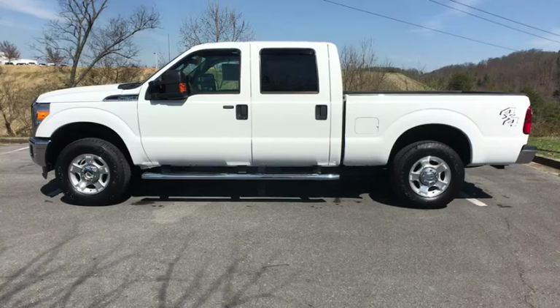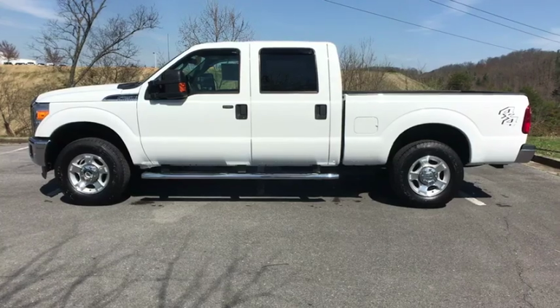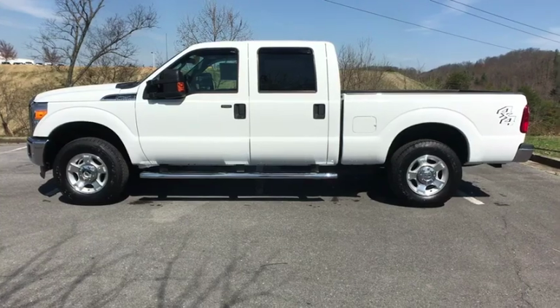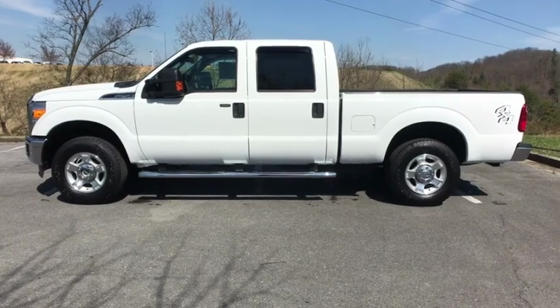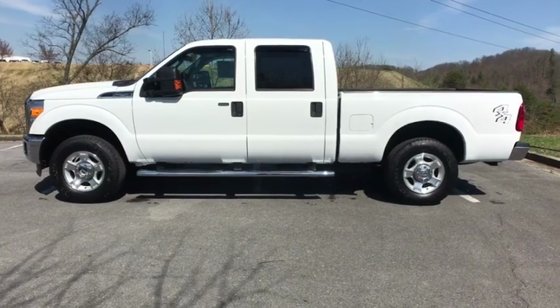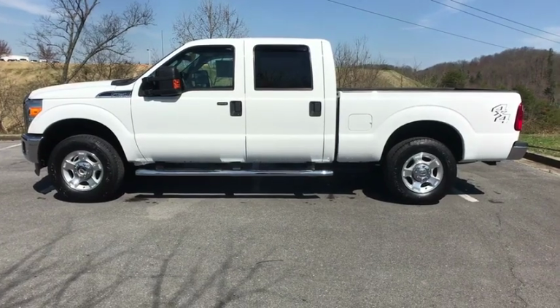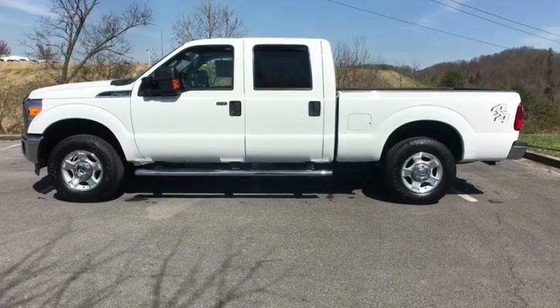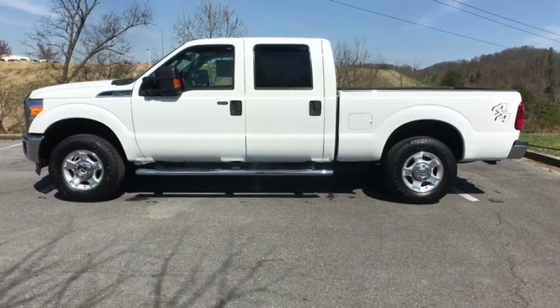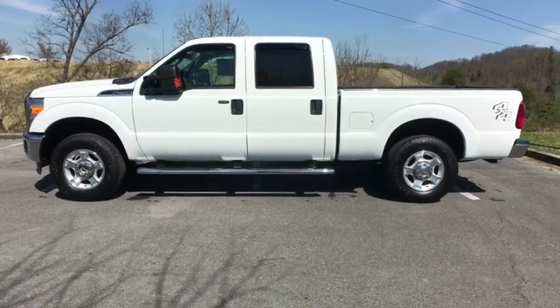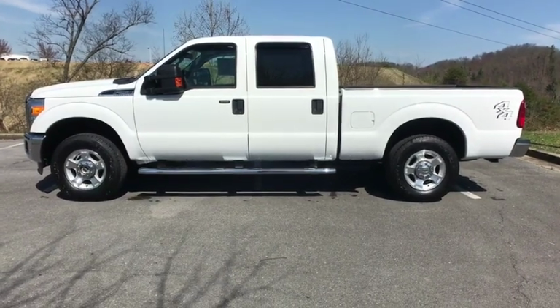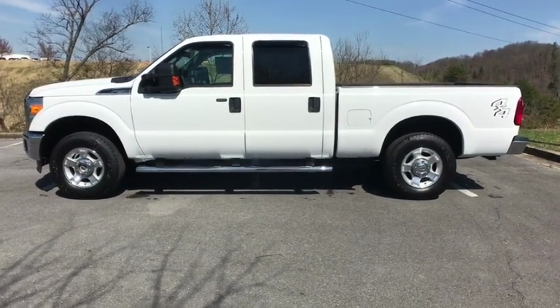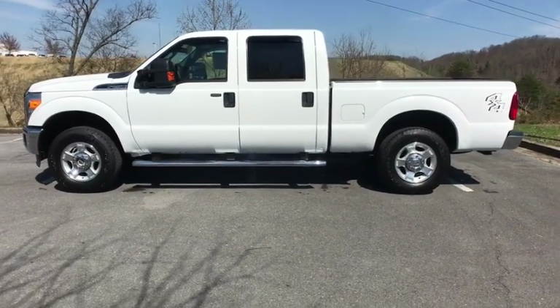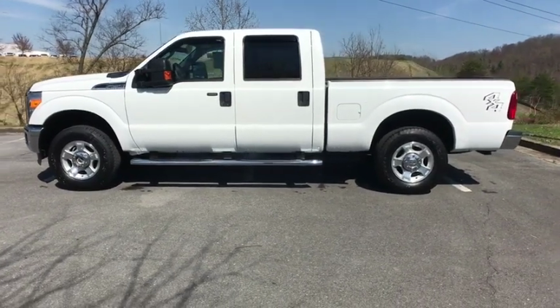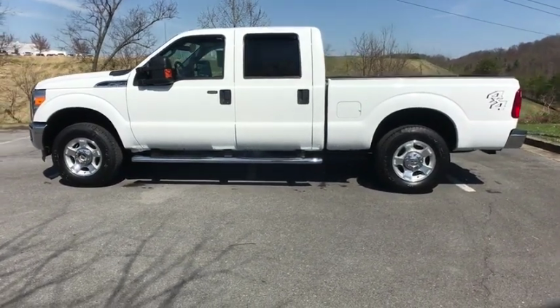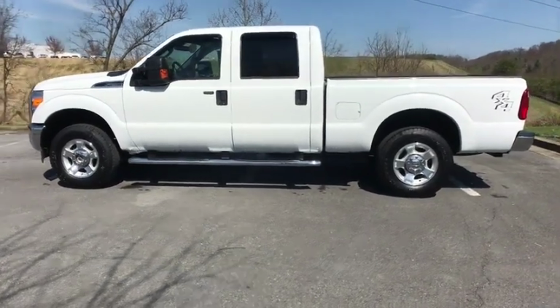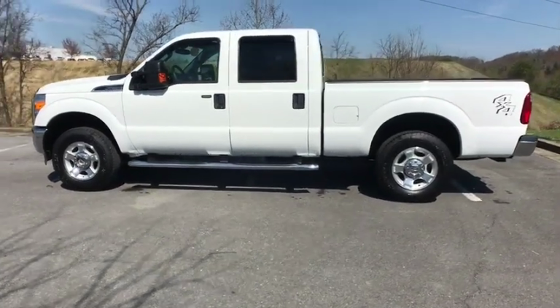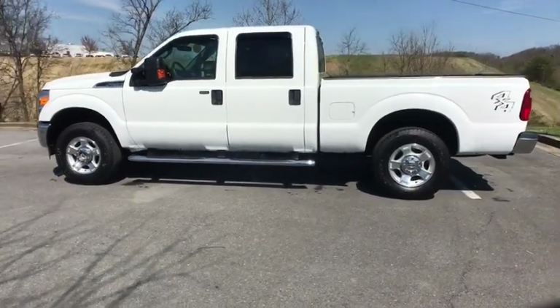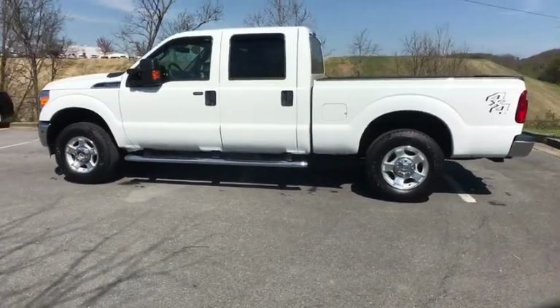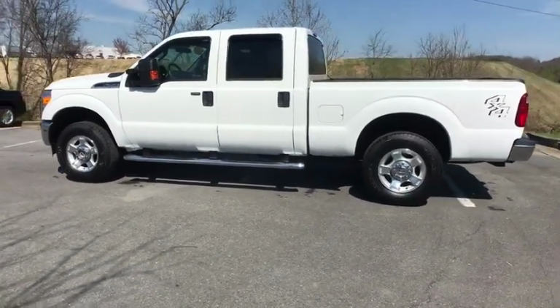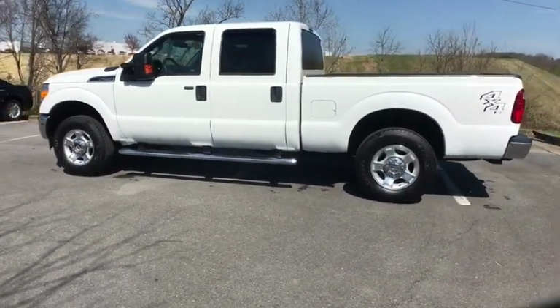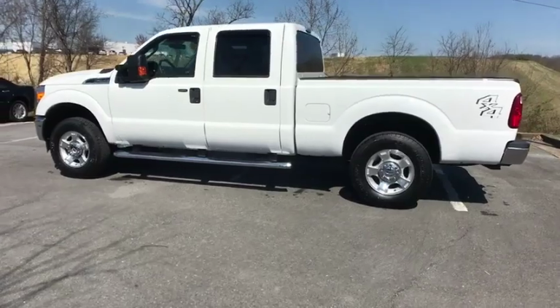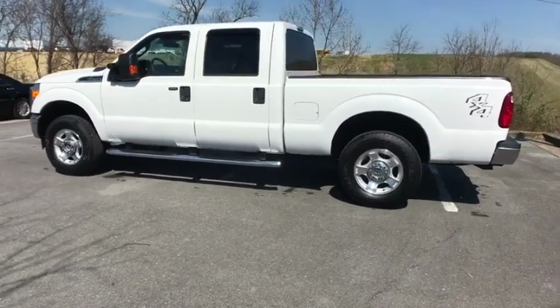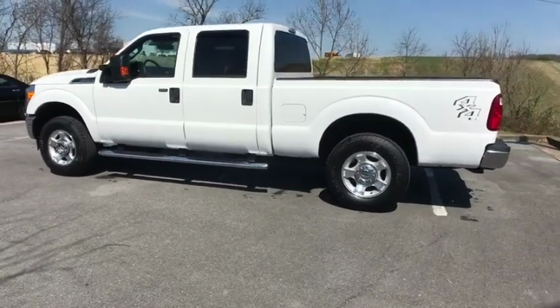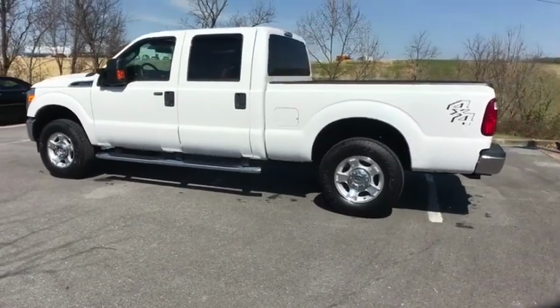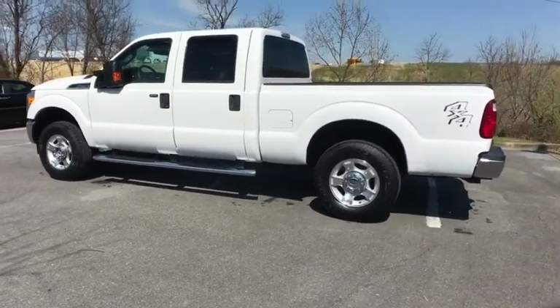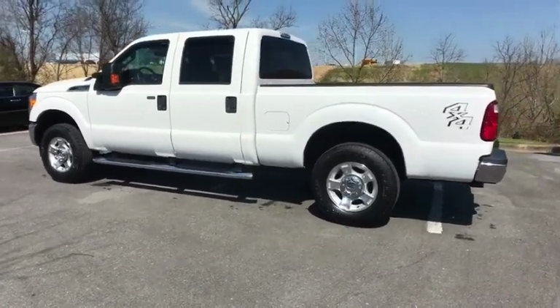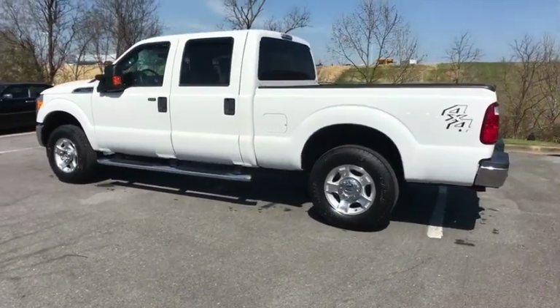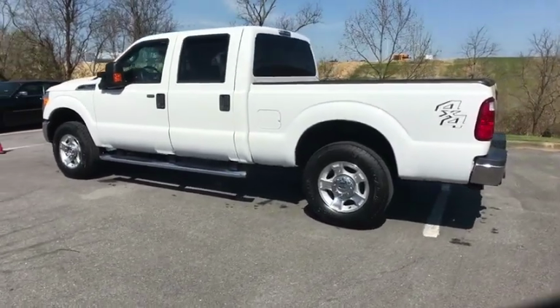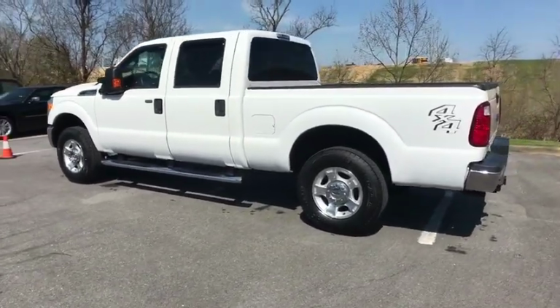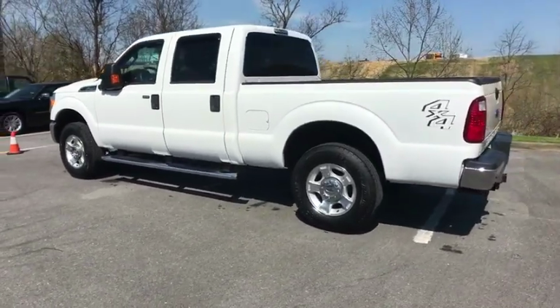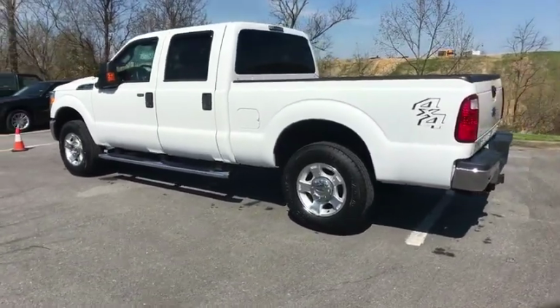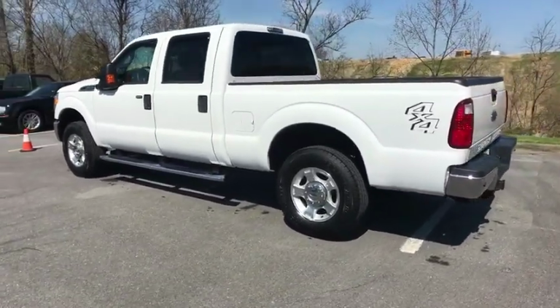2016 Ford F-250 Super Duty. Head-to-head fuel efficiency, head-to-head towing, head-to-head torque.